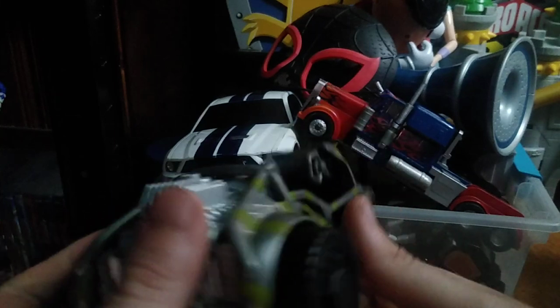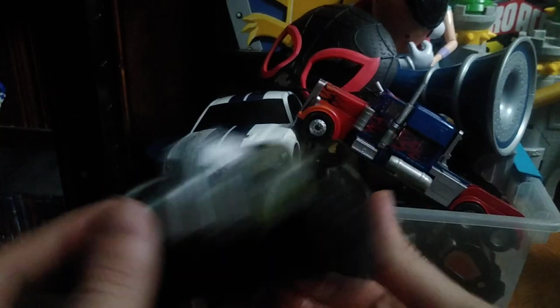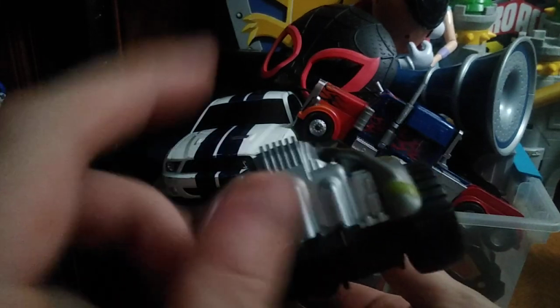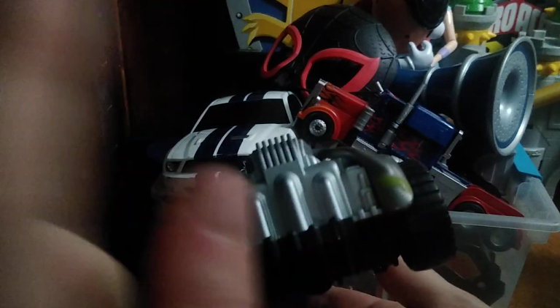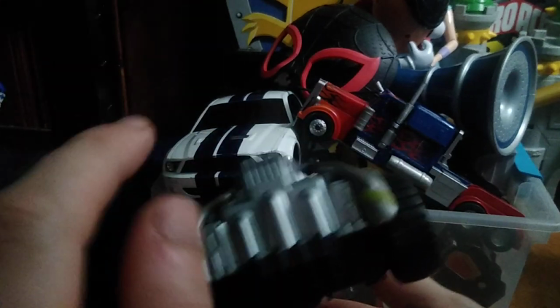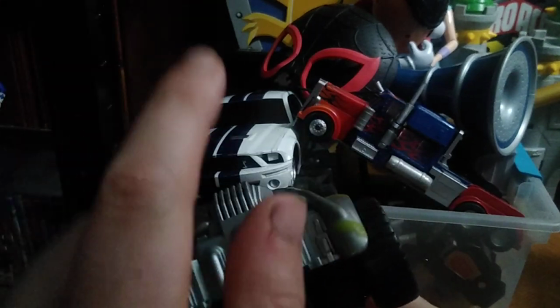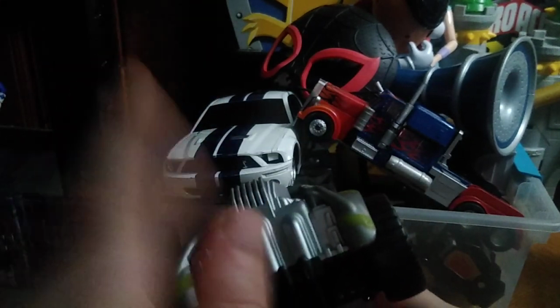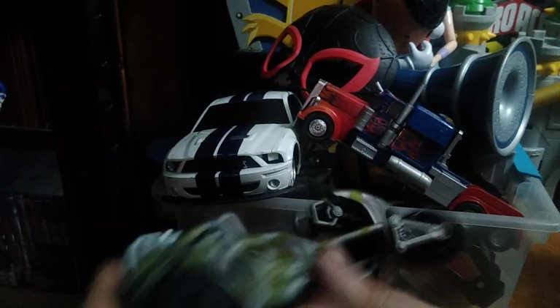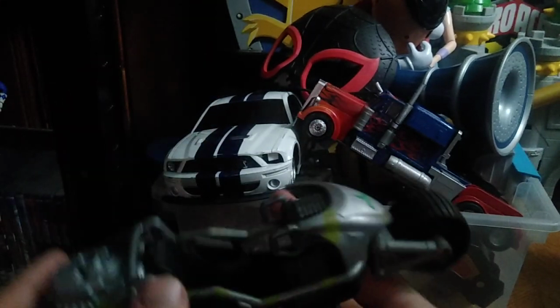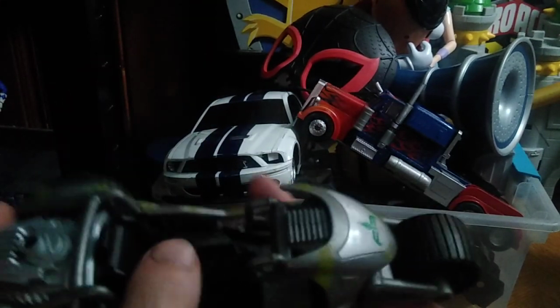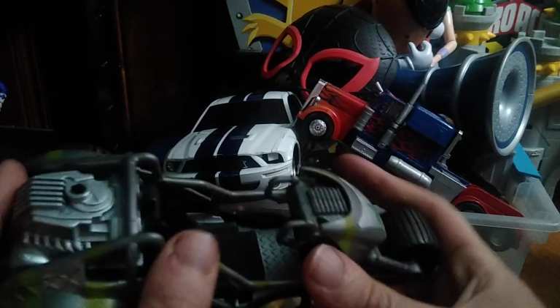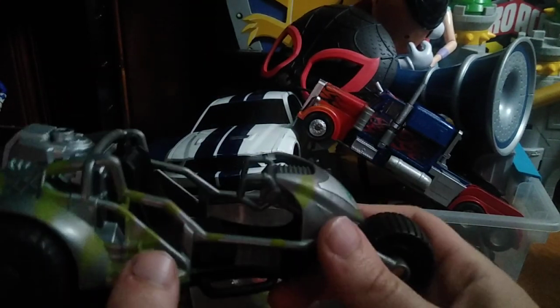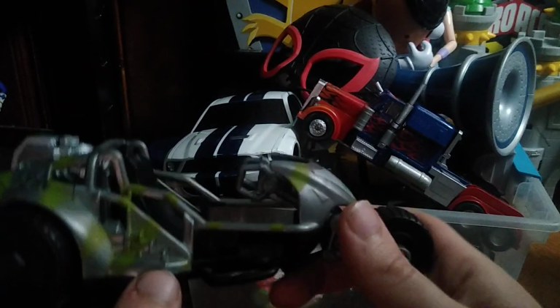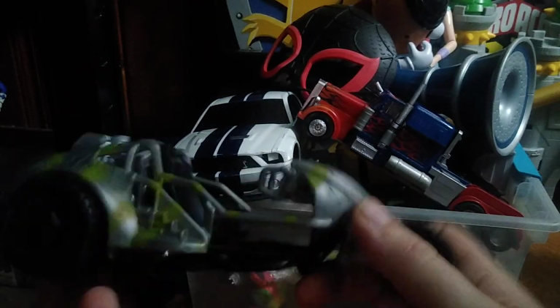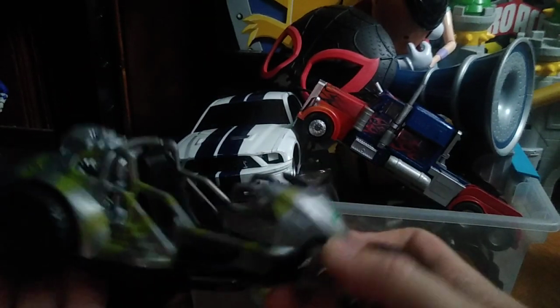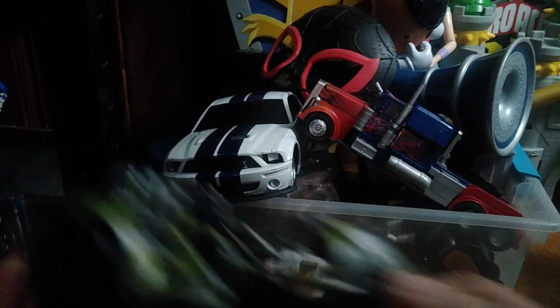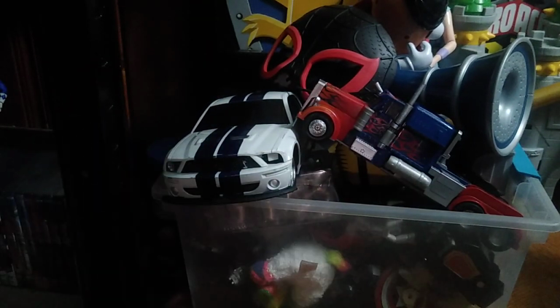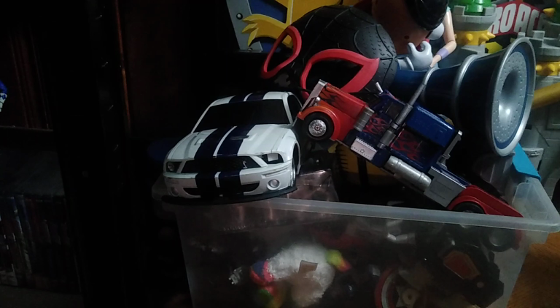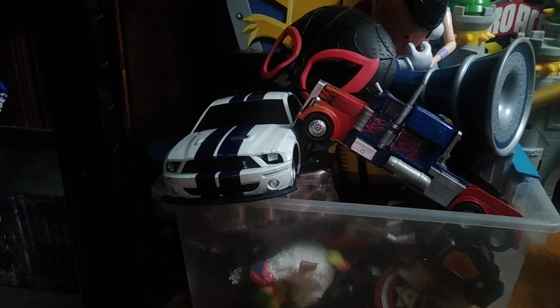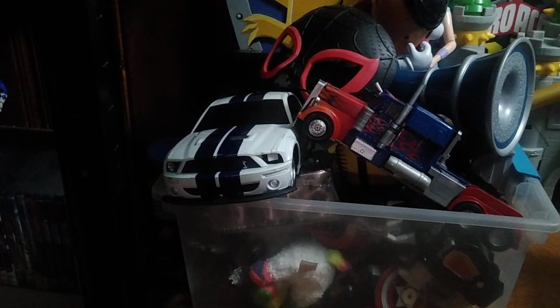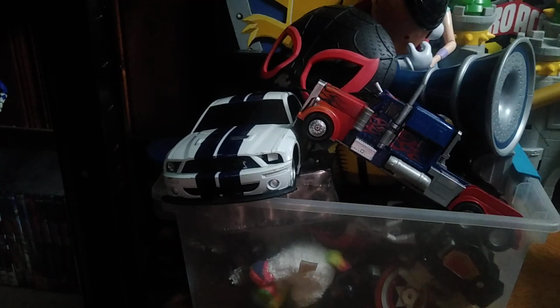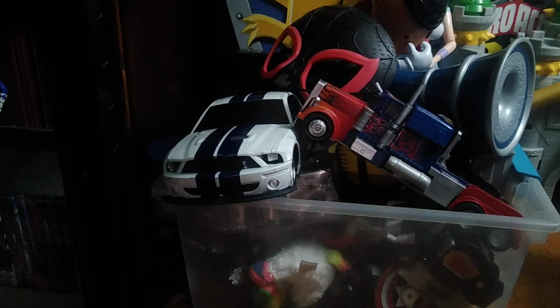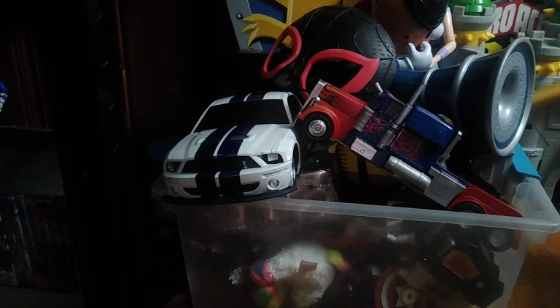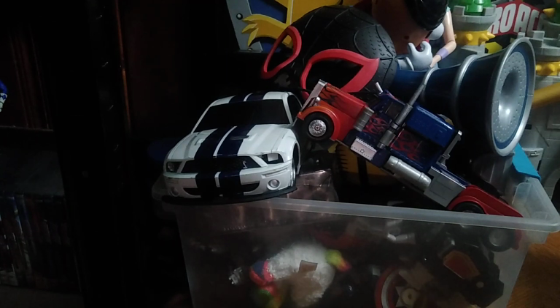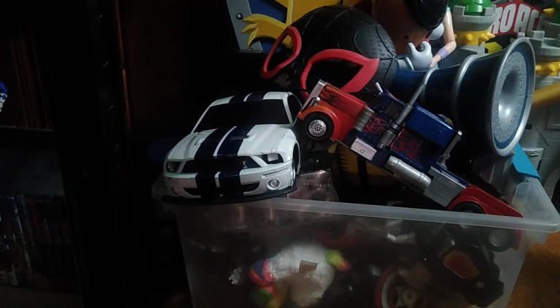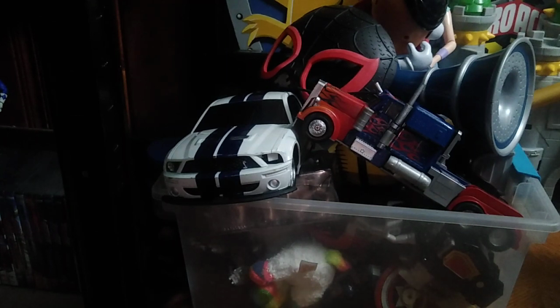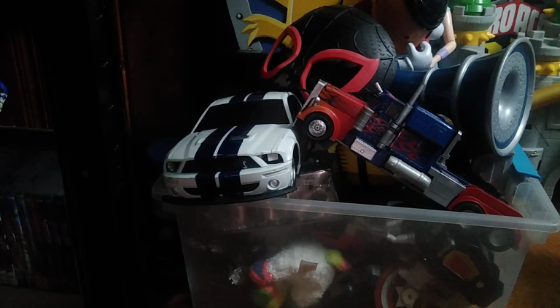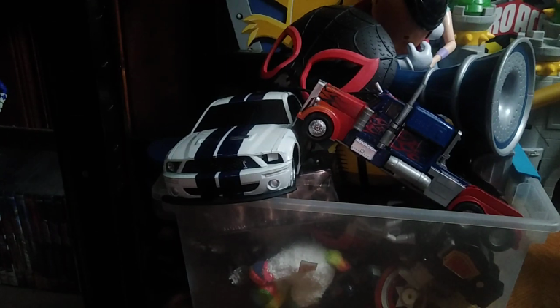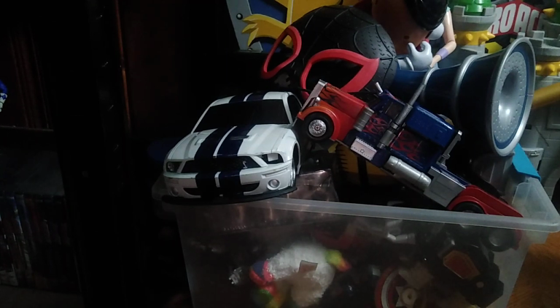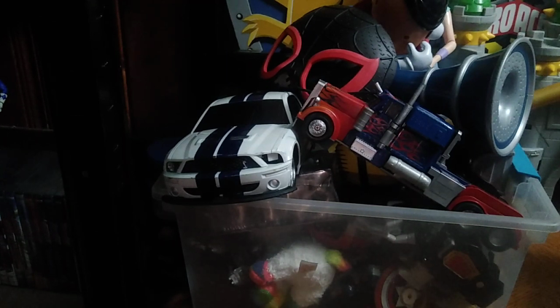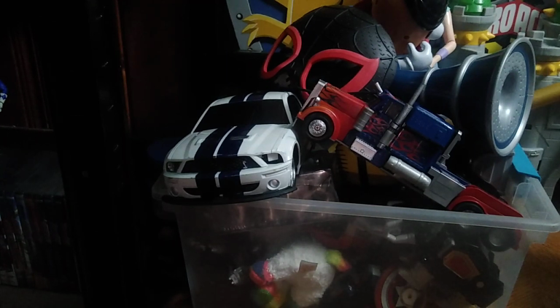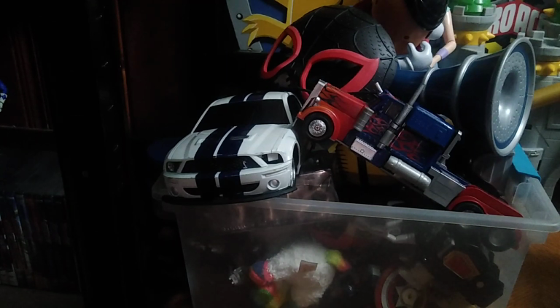We got this vehicle I don't know anything about — I think it might be from Turtles or Jurassic Park, but if you know, leave me a comment. It looks vintage for sure.